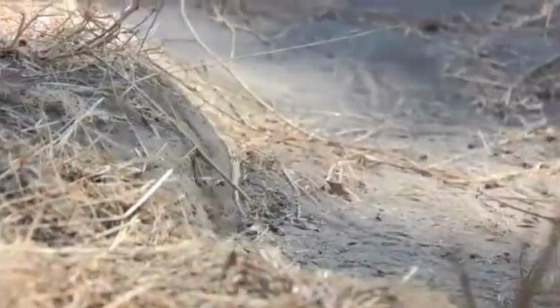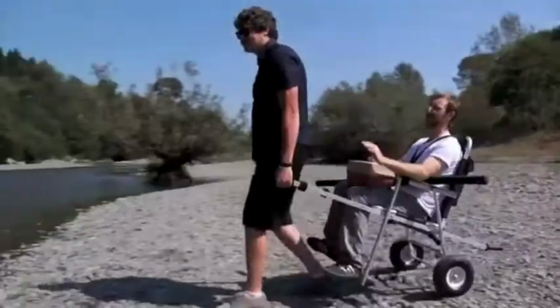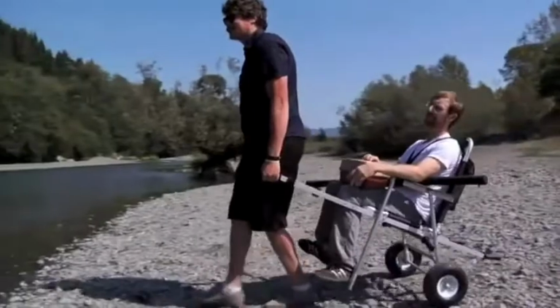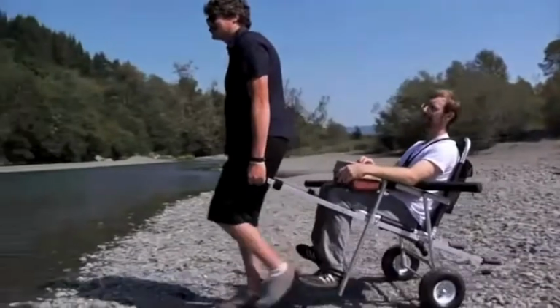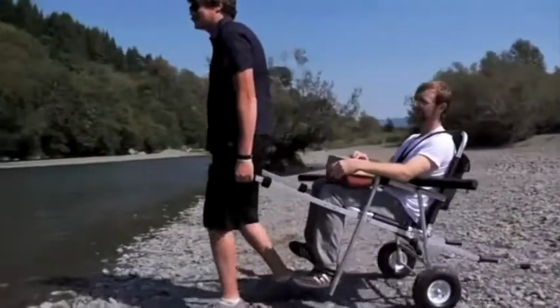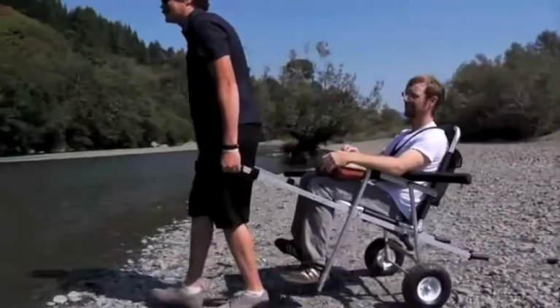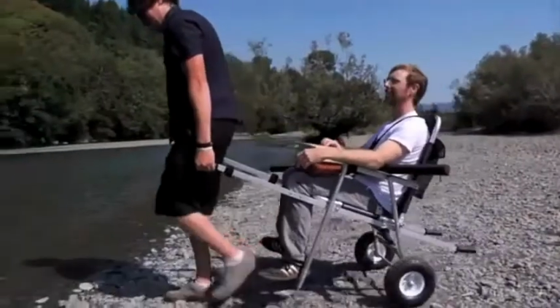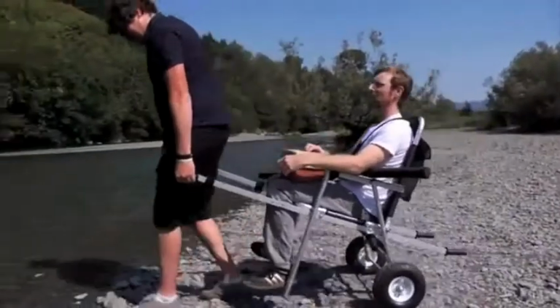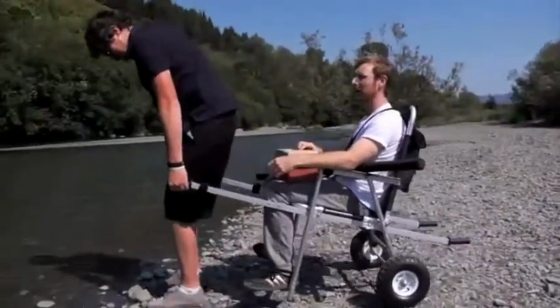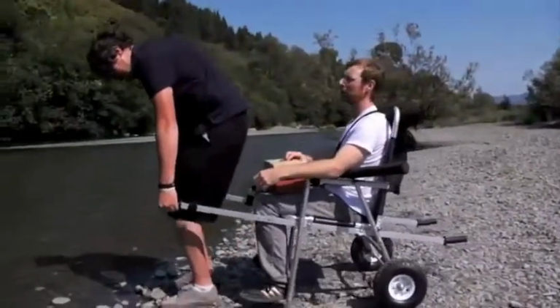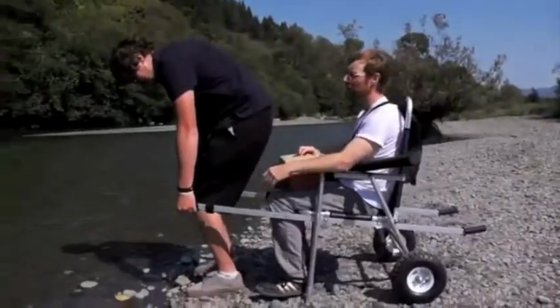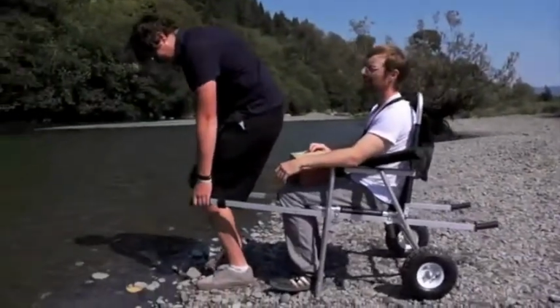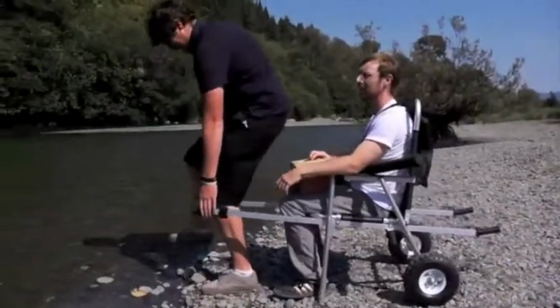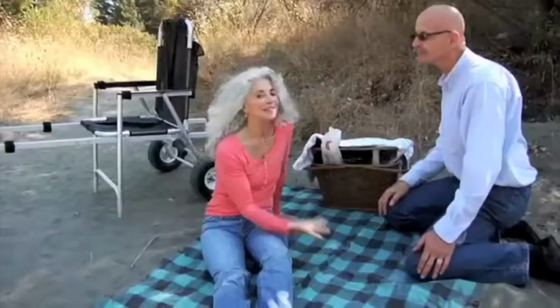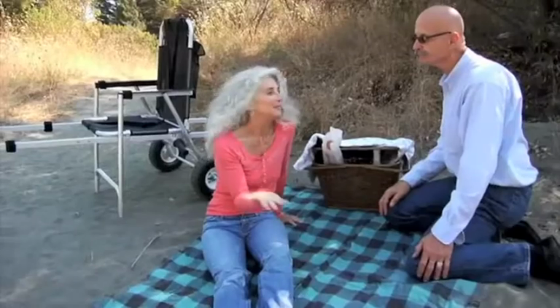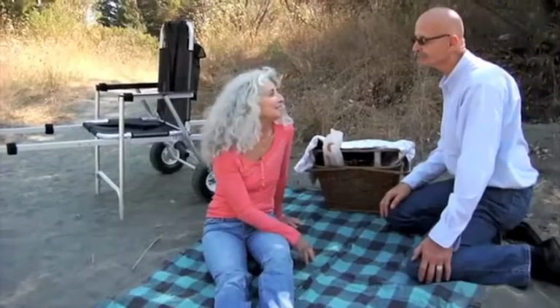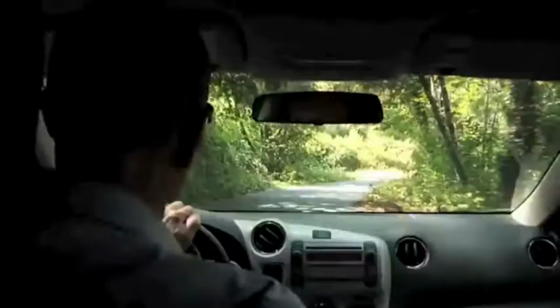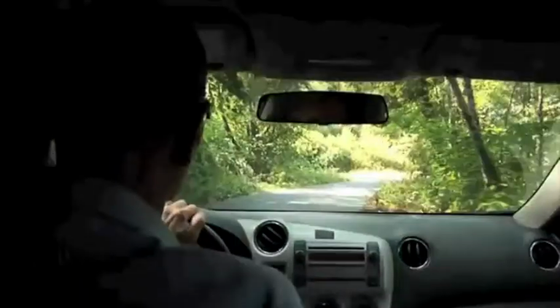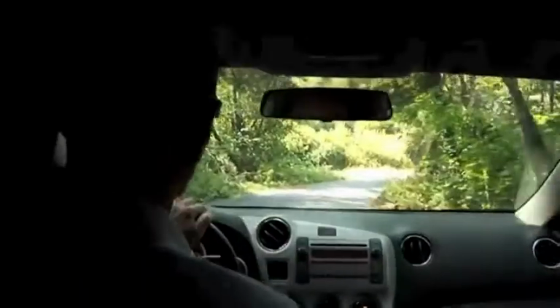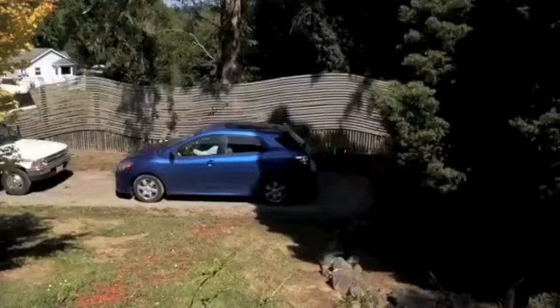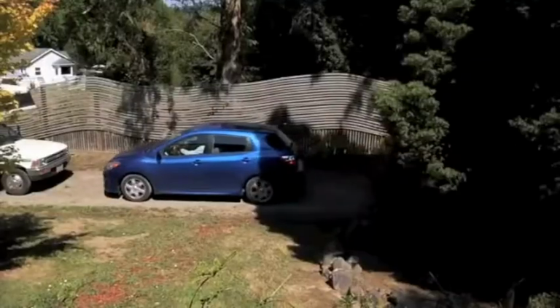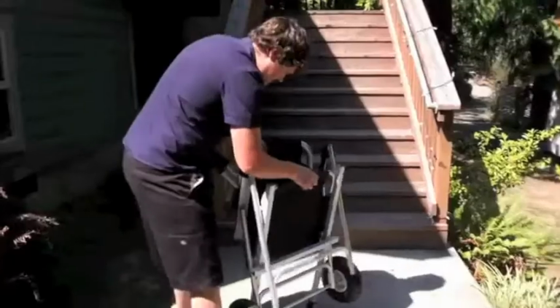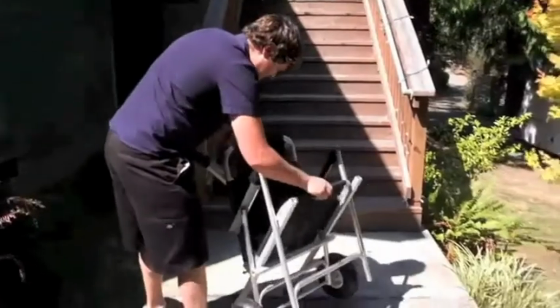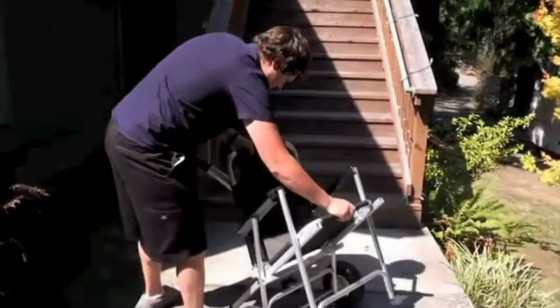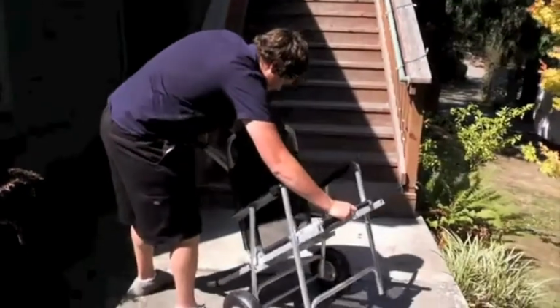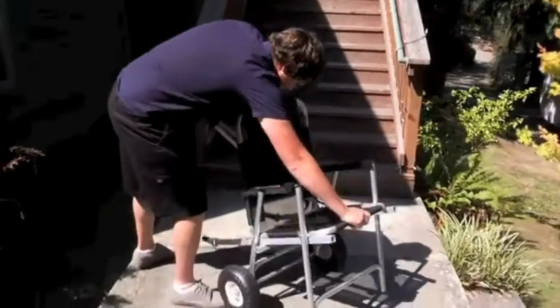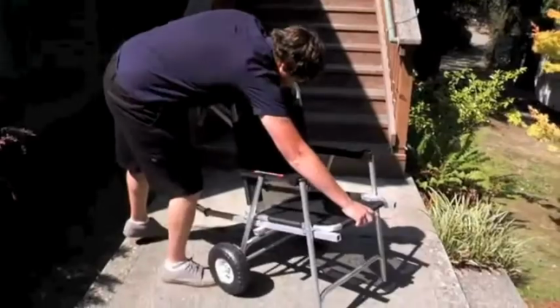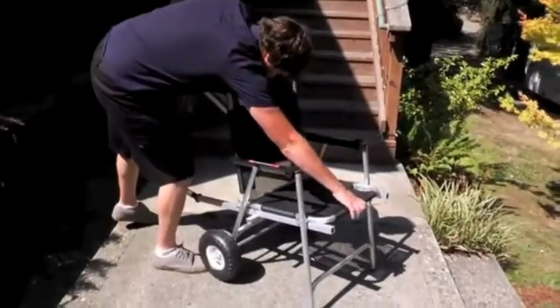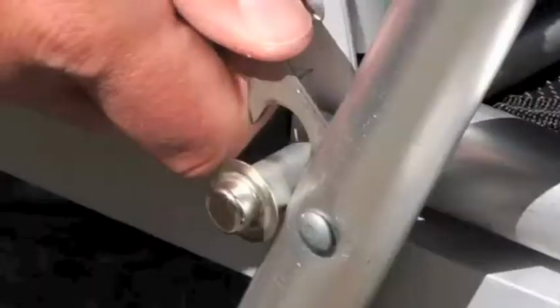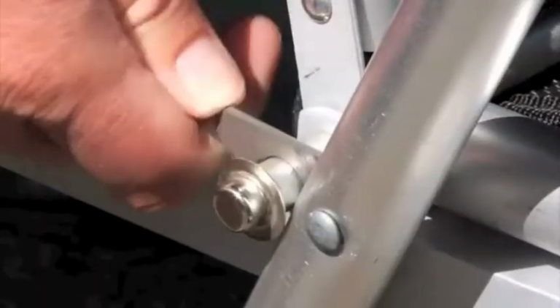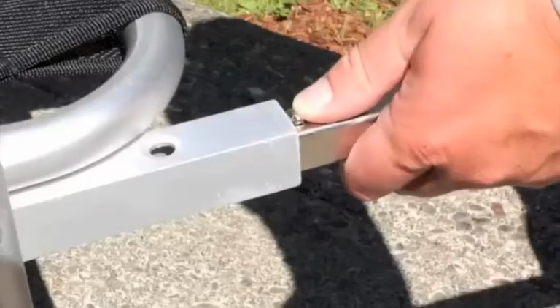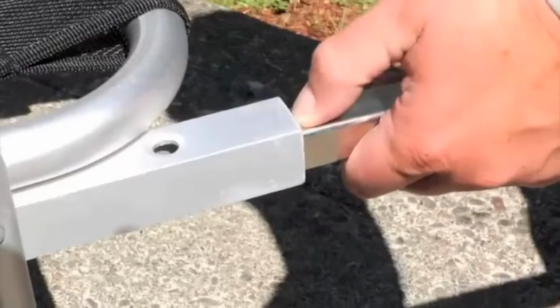Specifically designed to take you places that a wheelchair cannot, the Freedom Chair allows you to continue your lifestyle without limitations. When not in use, the Freedom Chair is collapsible for convenient storage and is easily set up.